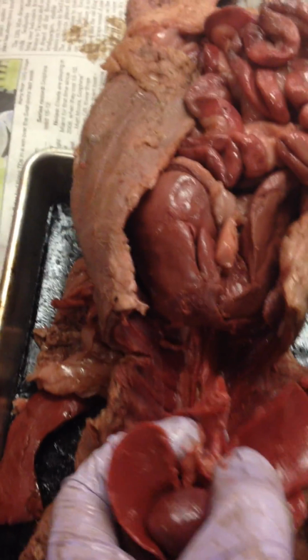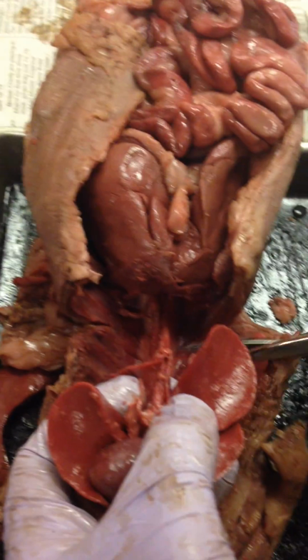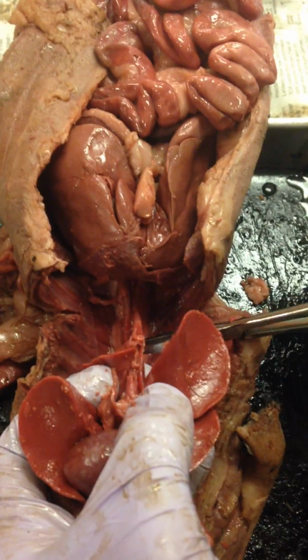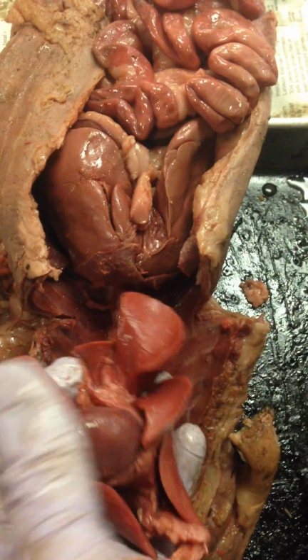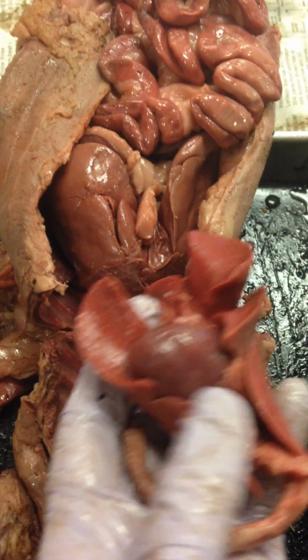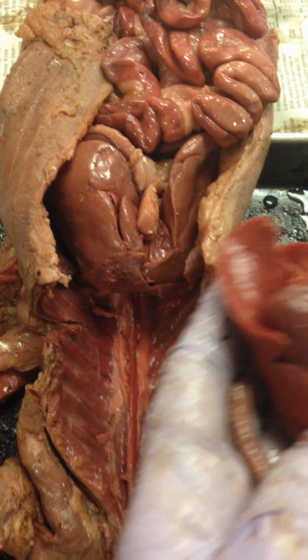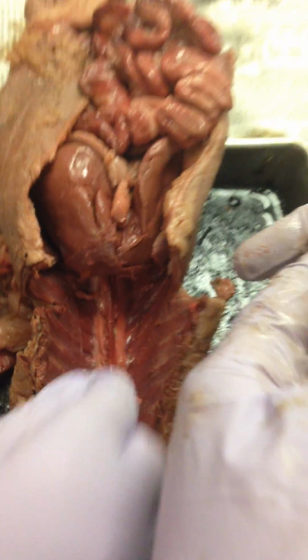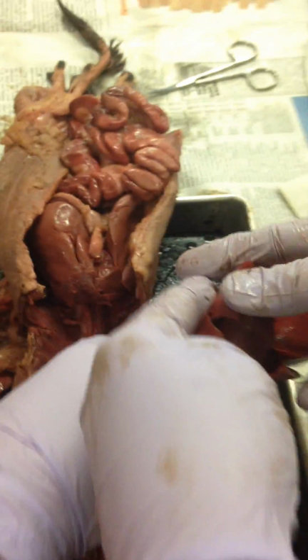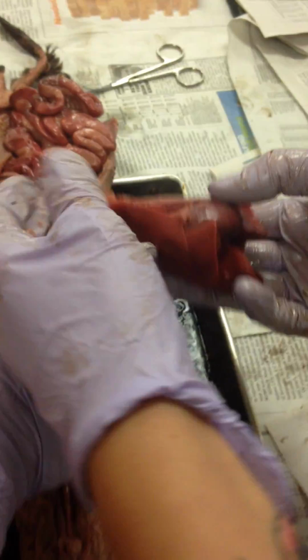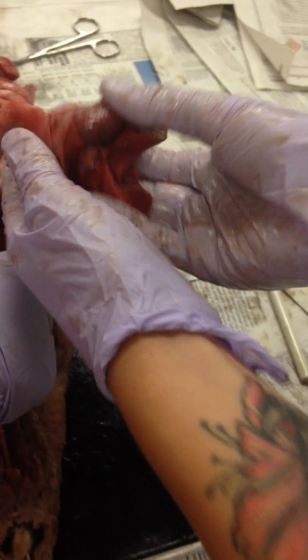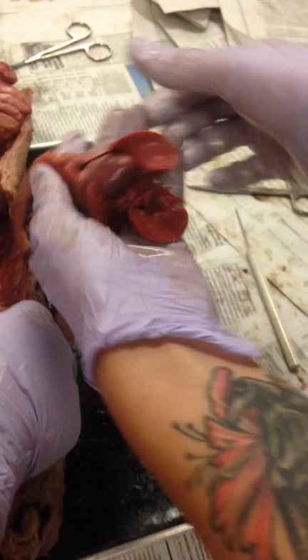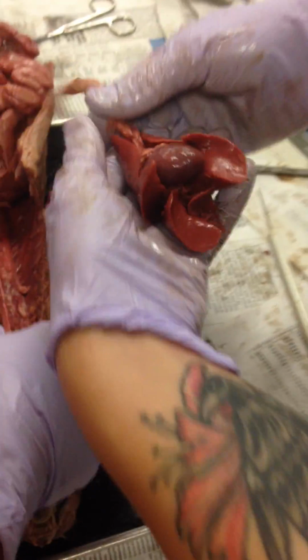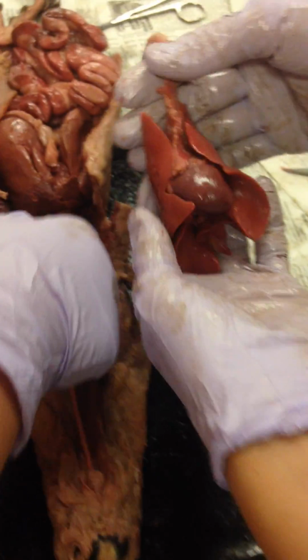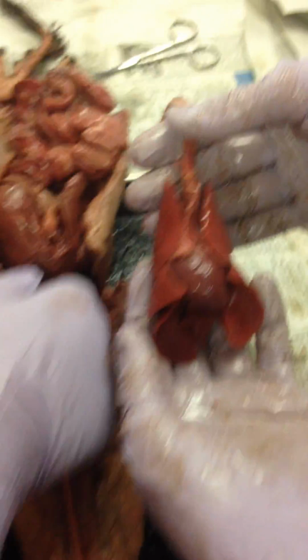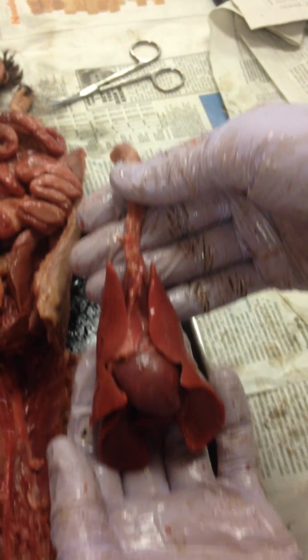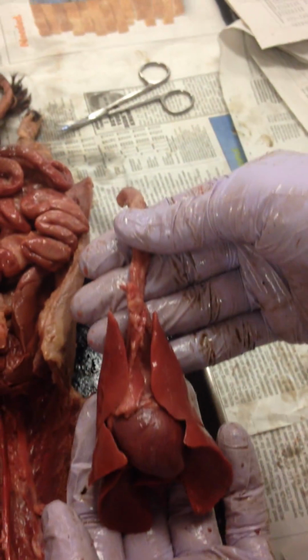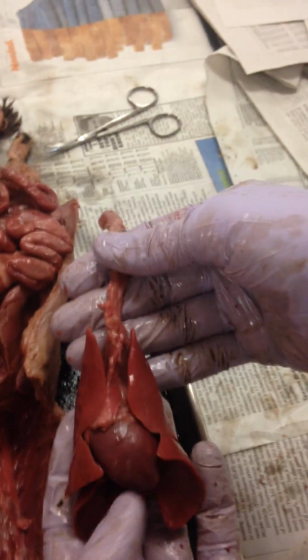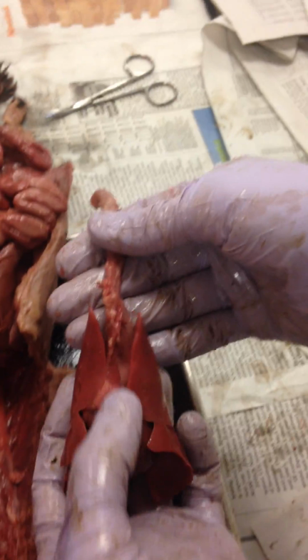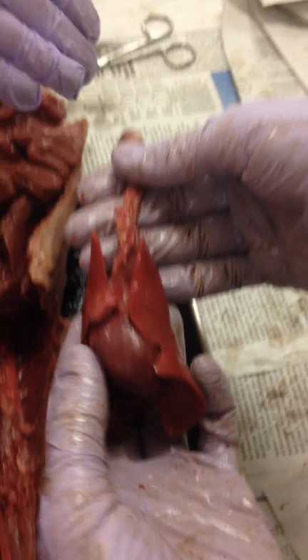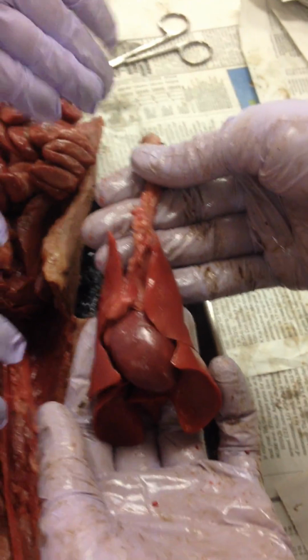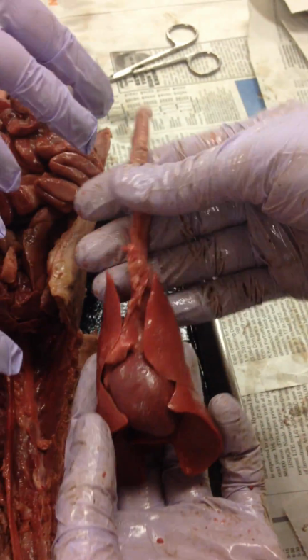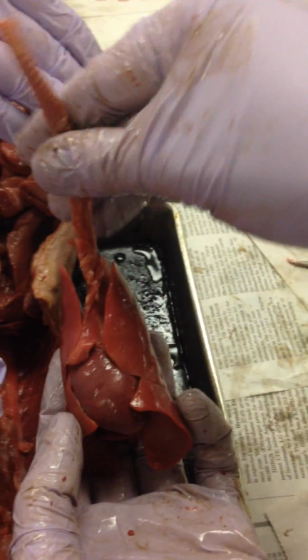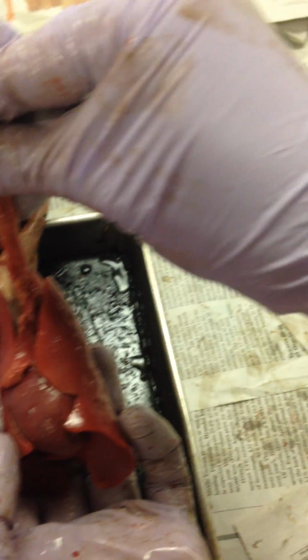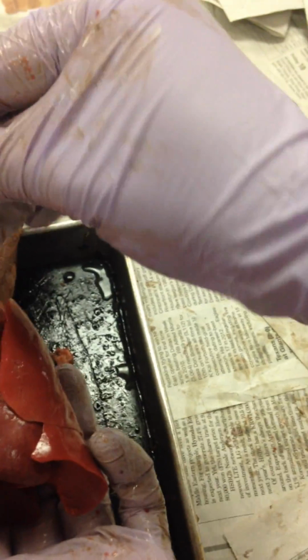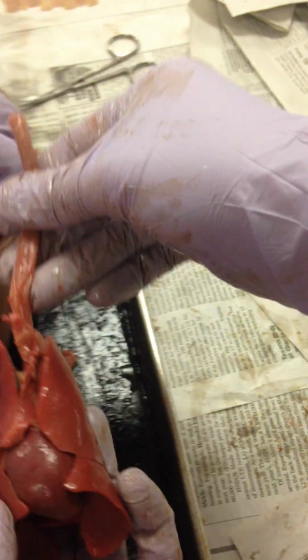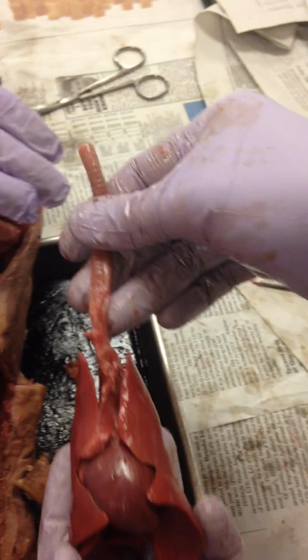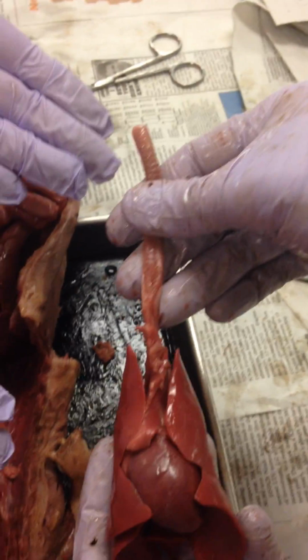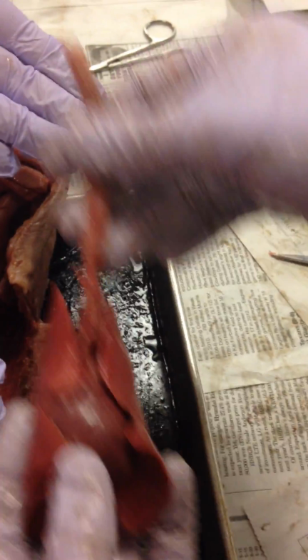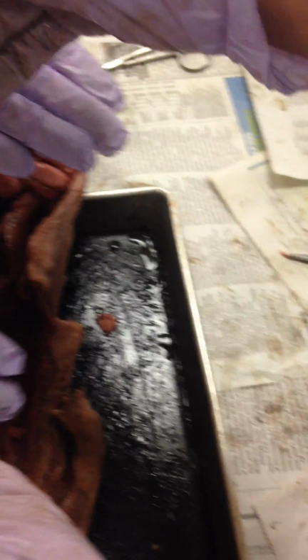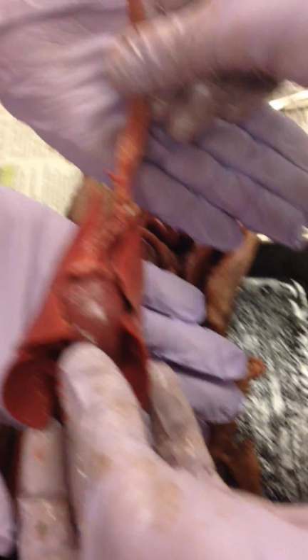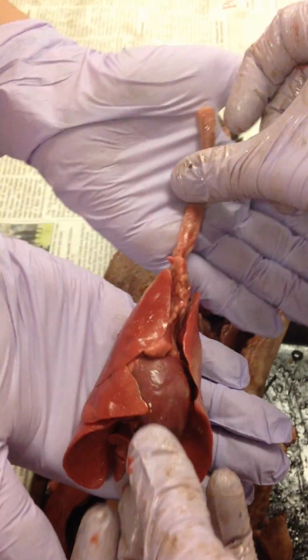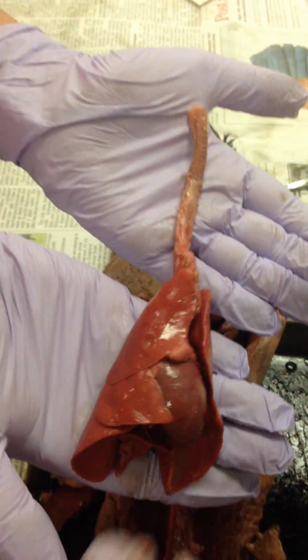So now I can remove my respiratory system and part of my circulatory system. Obviously I didn't remove the mouth so I don't have the whole respiratory system, but I've got a good piece there. Alright, thank you surgeon.